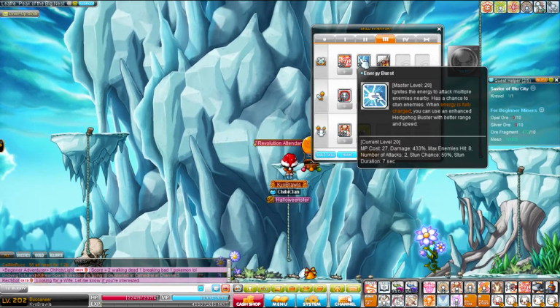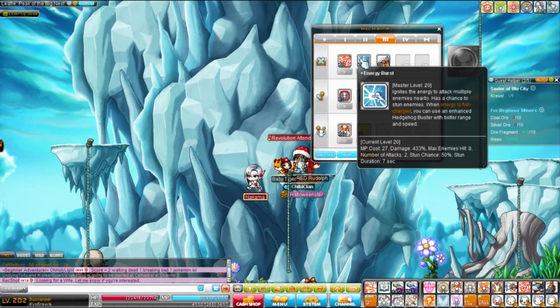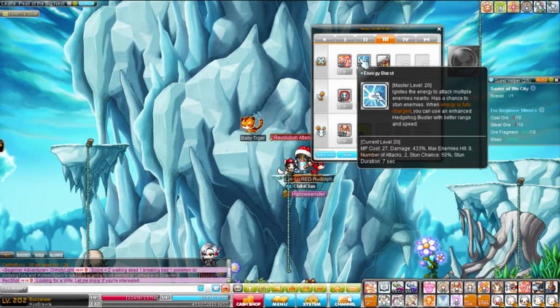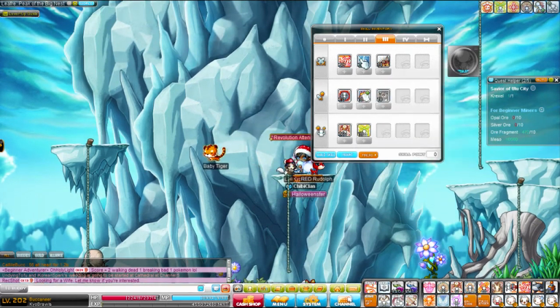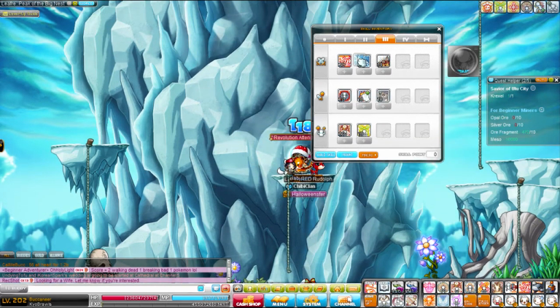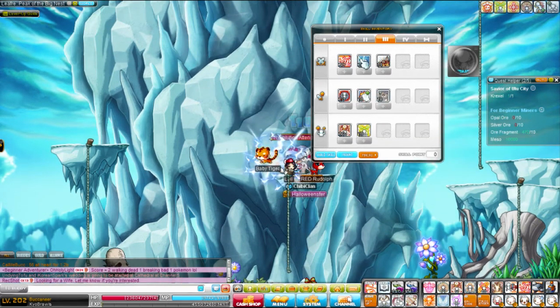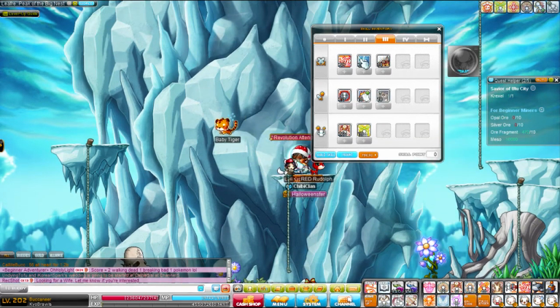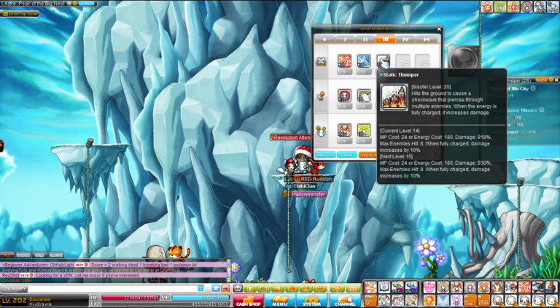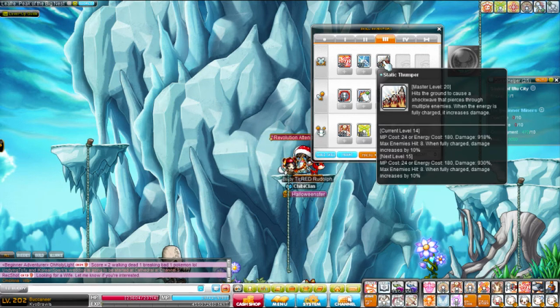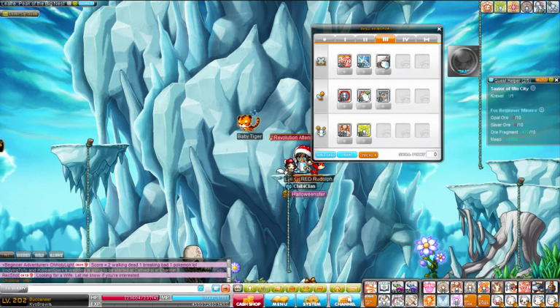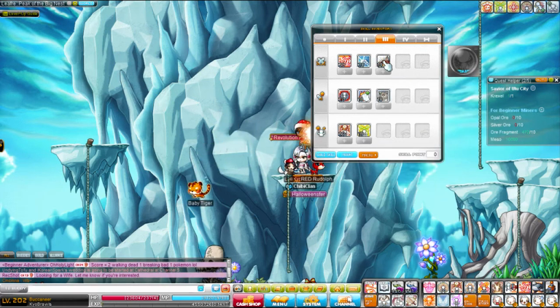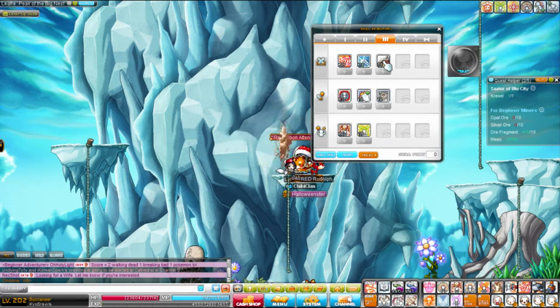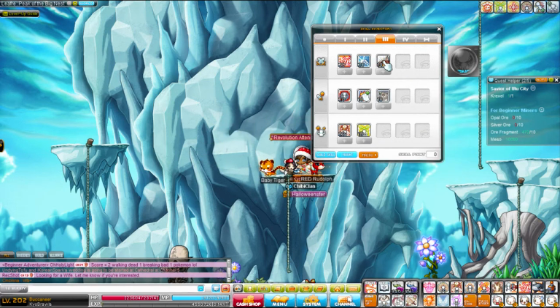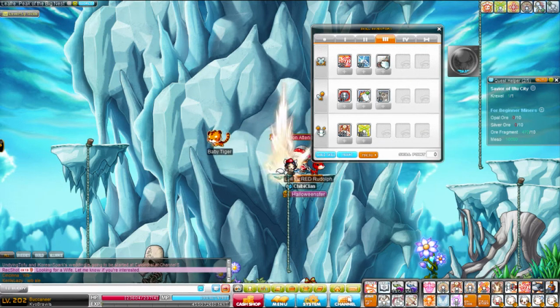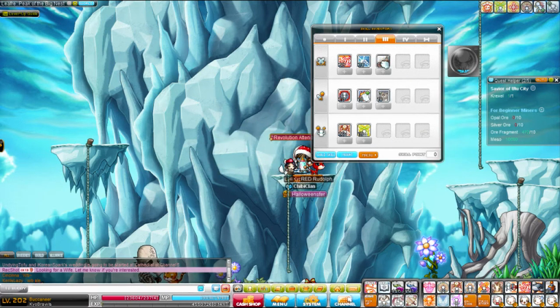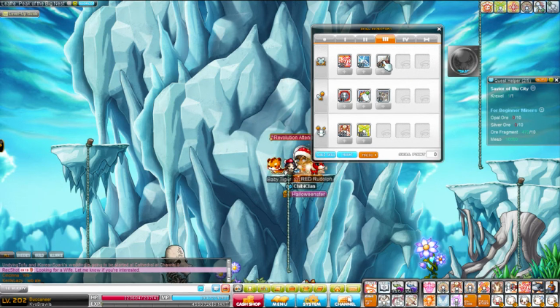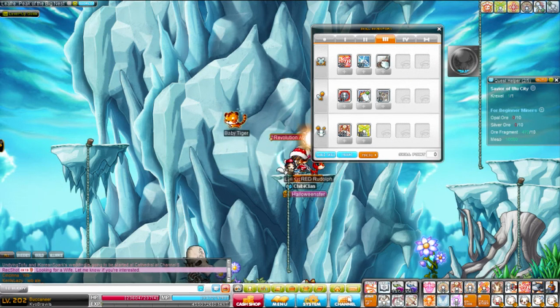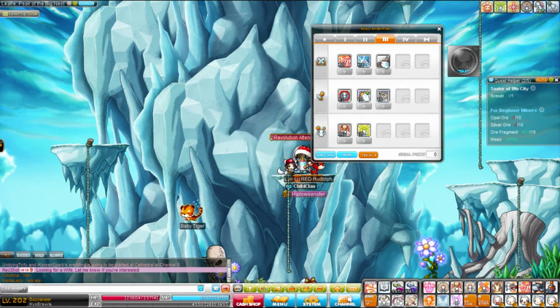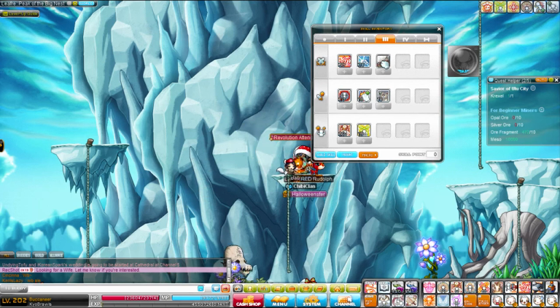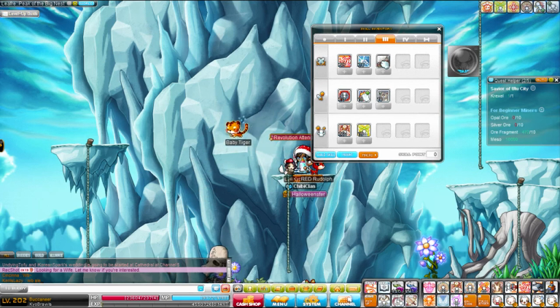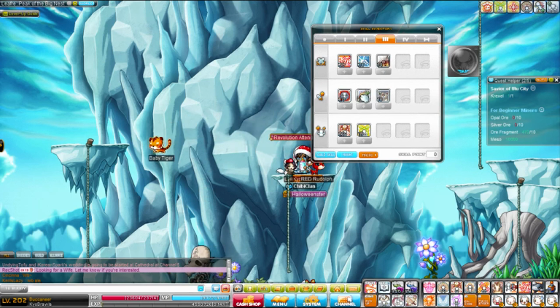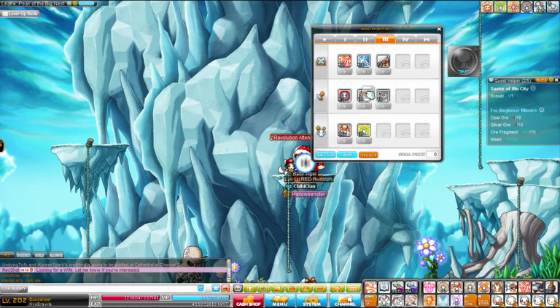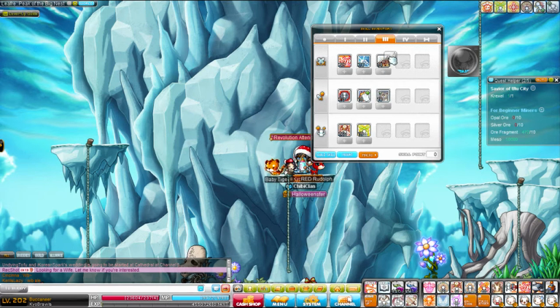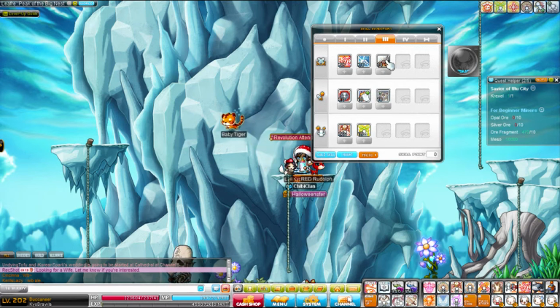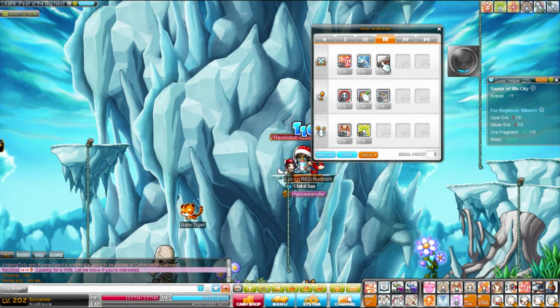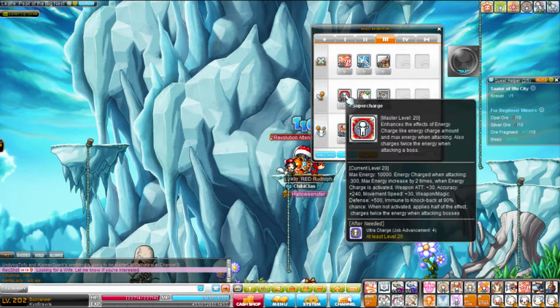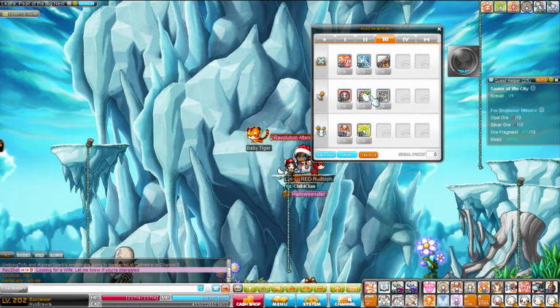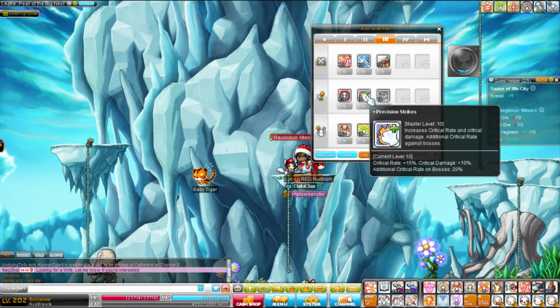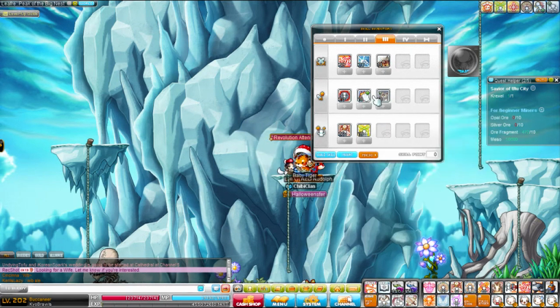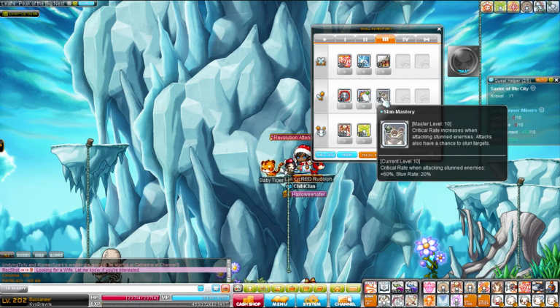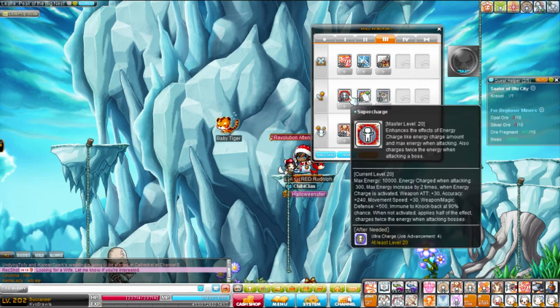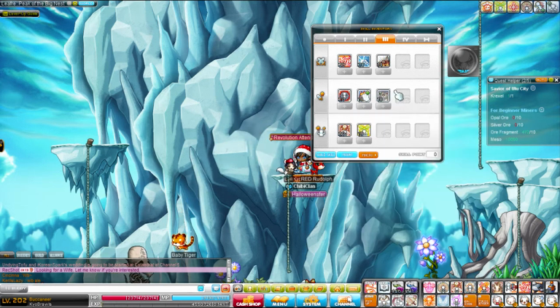Energy Burst pretty much stays the same. Static Thumper — used to be called Land Lover Blast, now it sounds like a jet skill because it is. Also, very, very terrible. Everything else is pretty much the same.